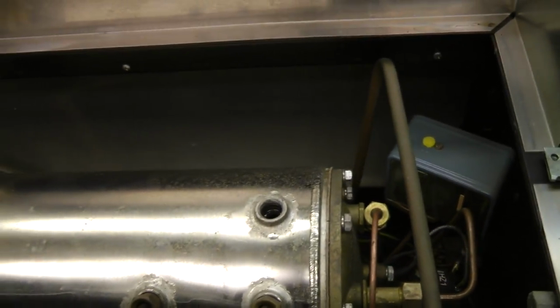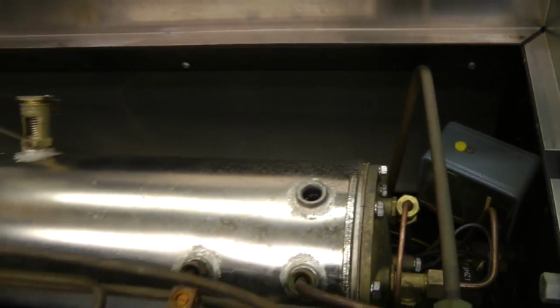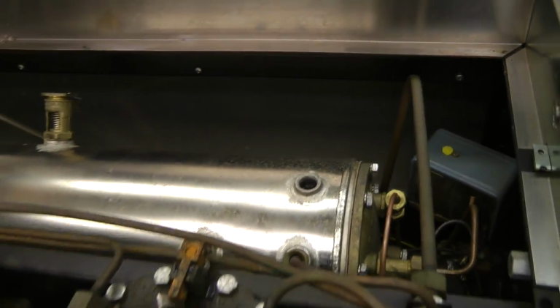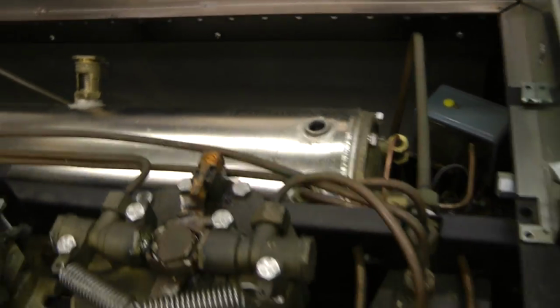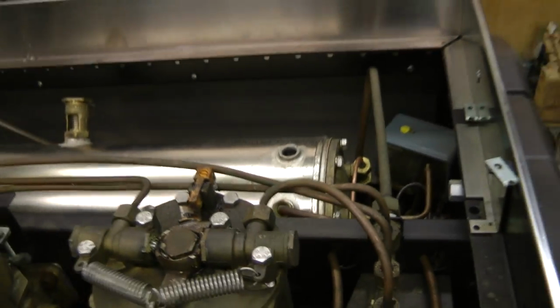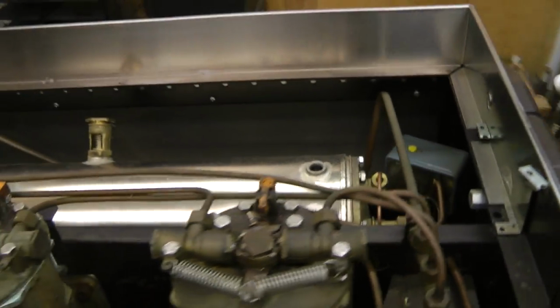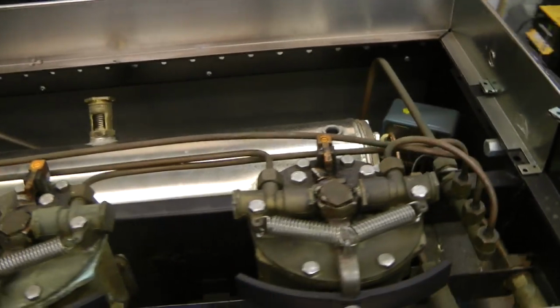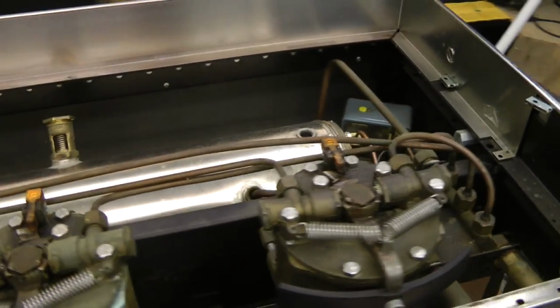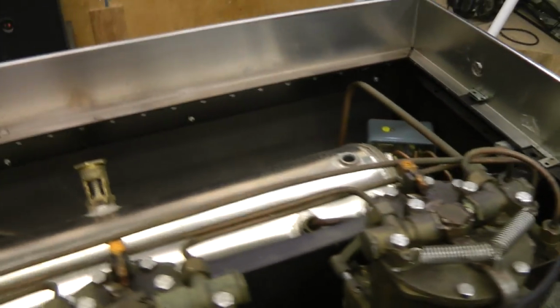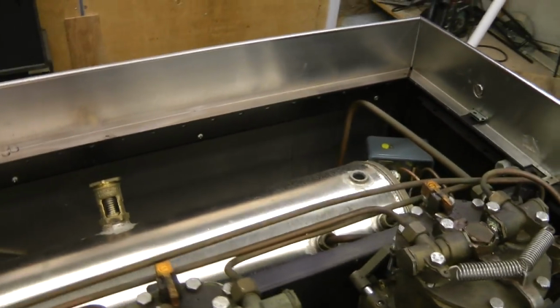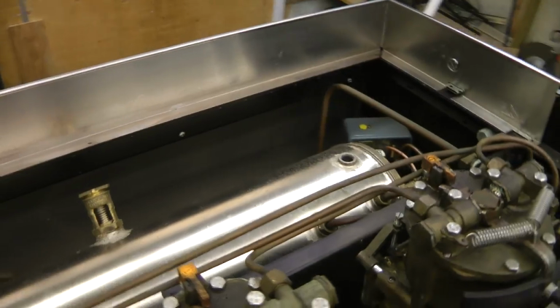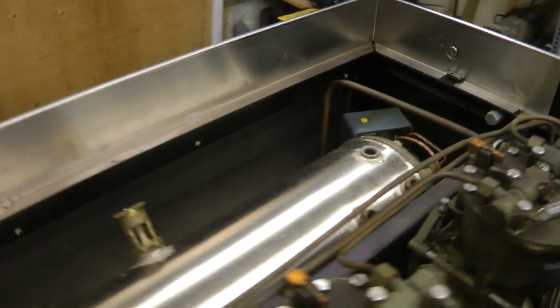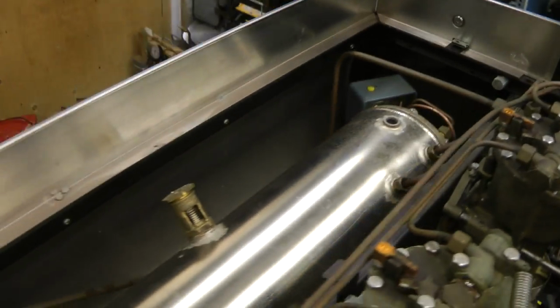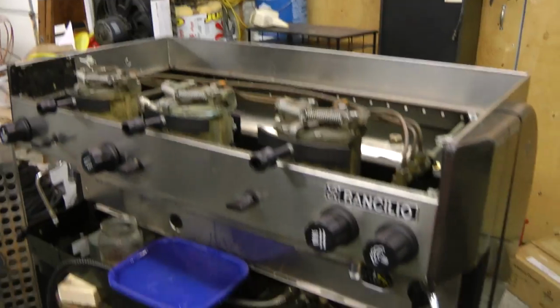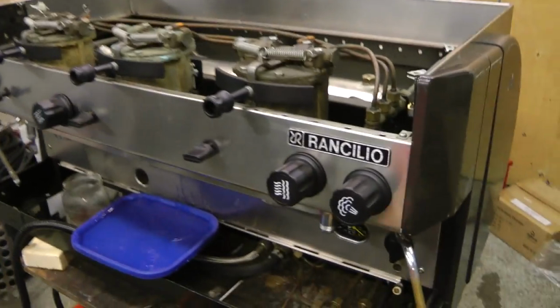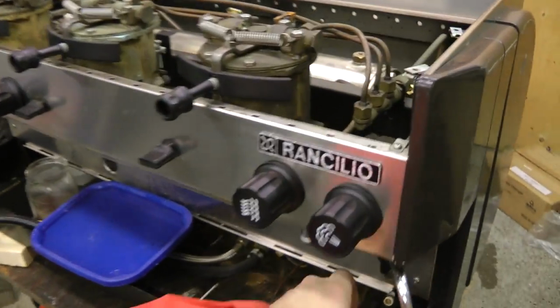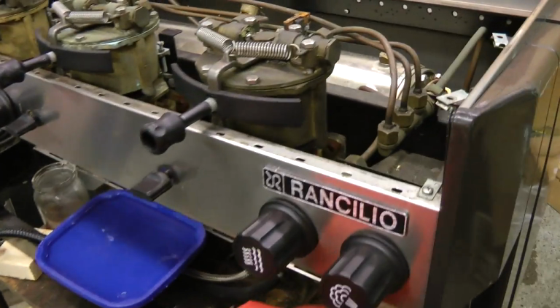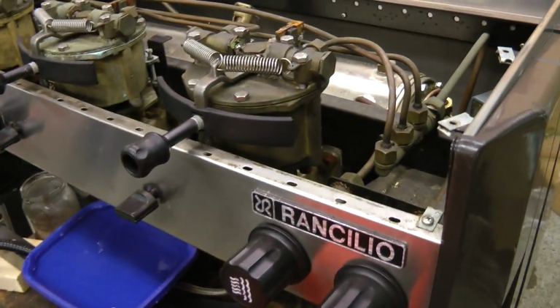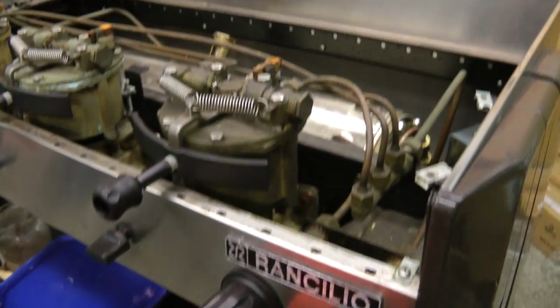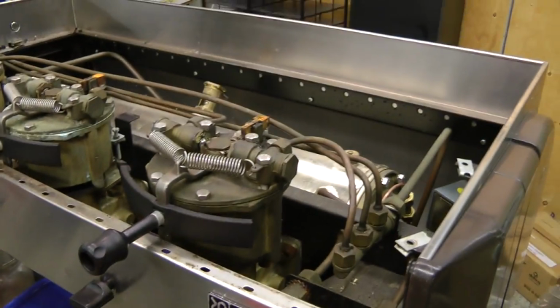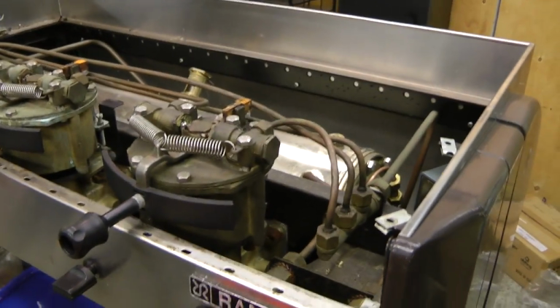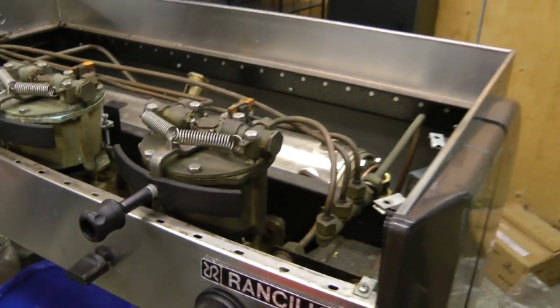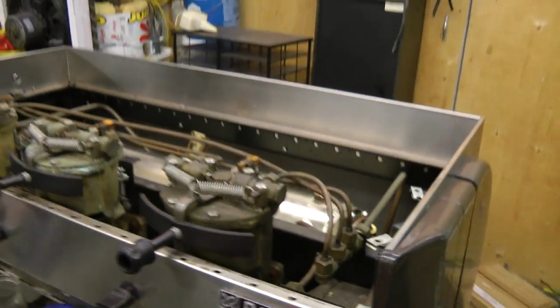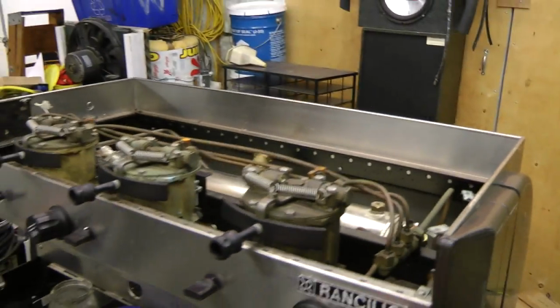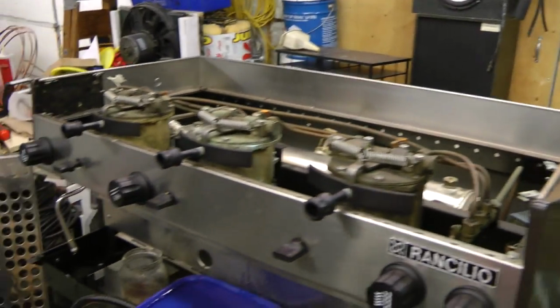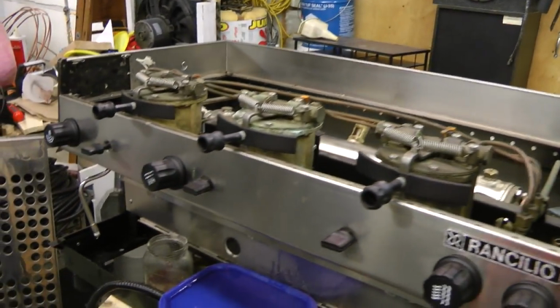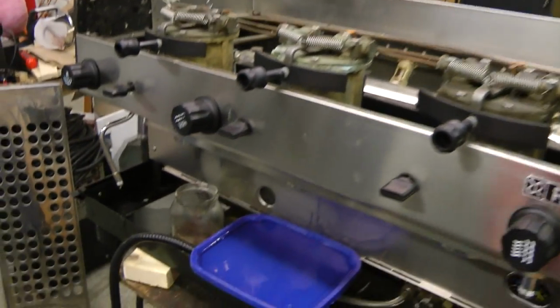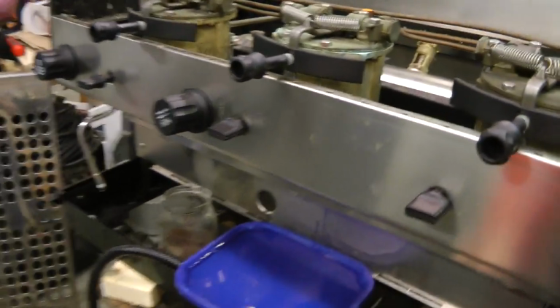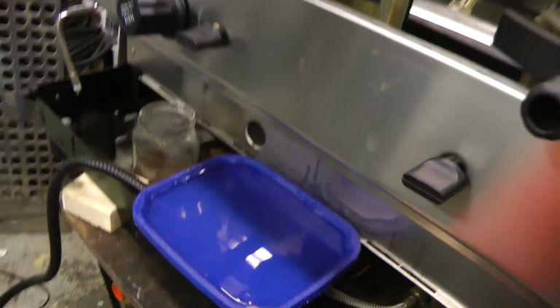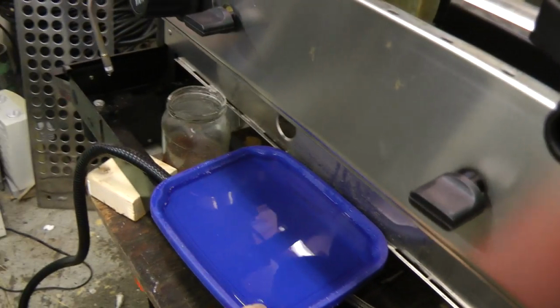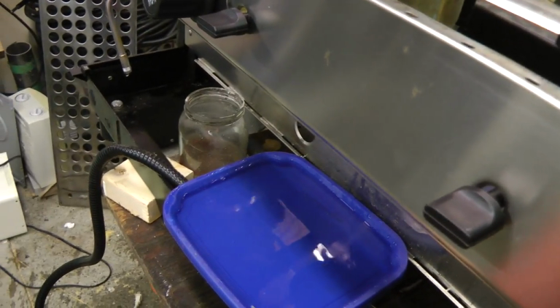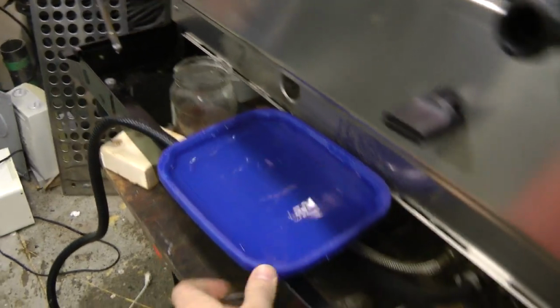Actually I think it was not a vacuum relief in this one. Then we can build up some pressure and get some steam. Ready for pressurization. Let's get this water out of there.